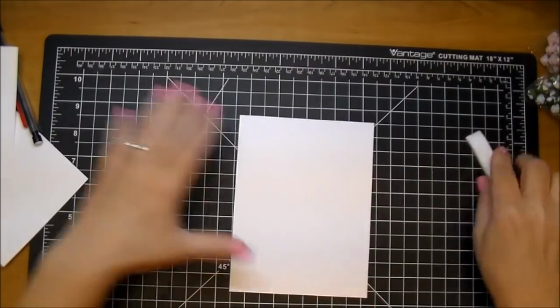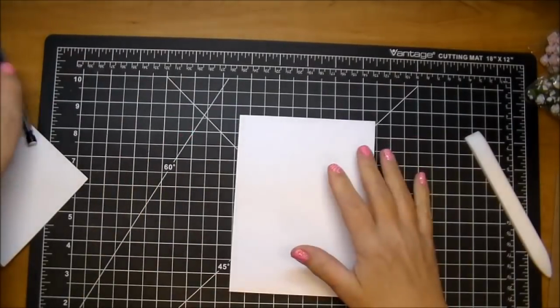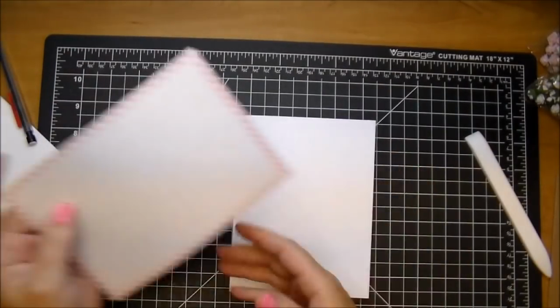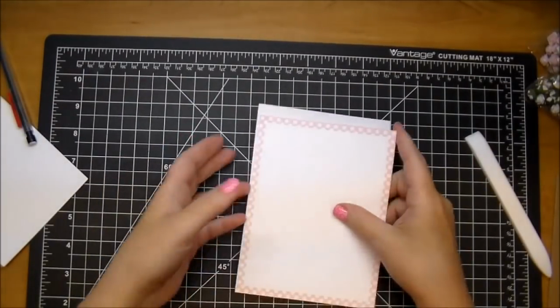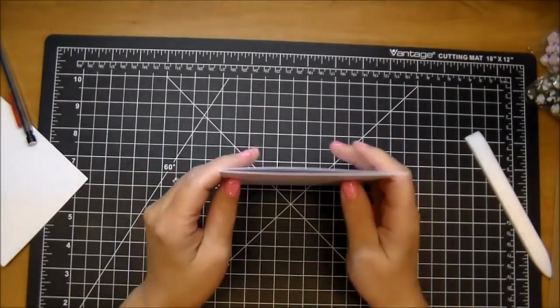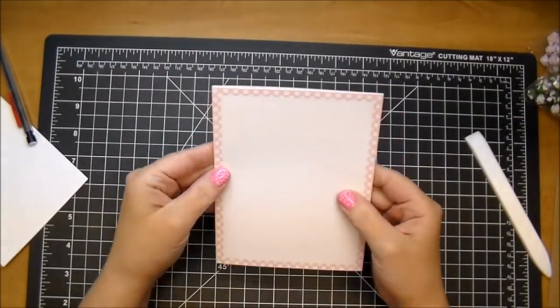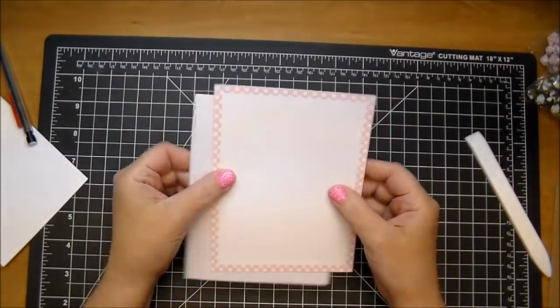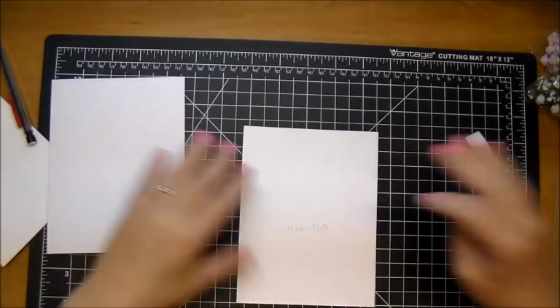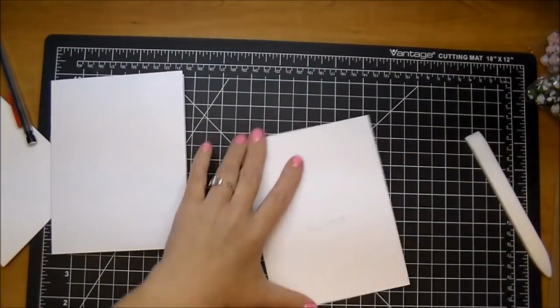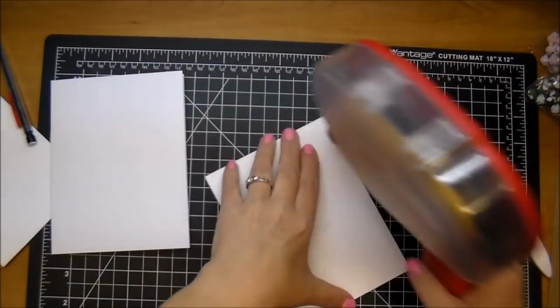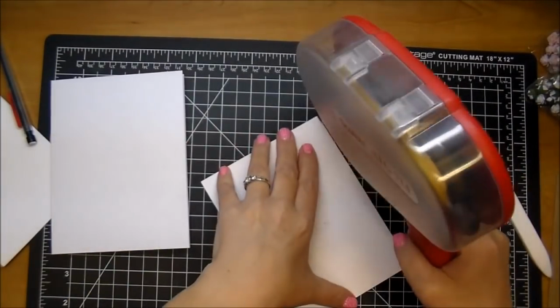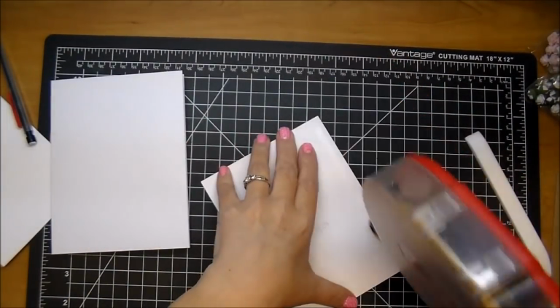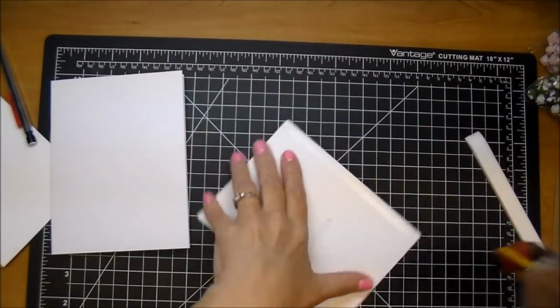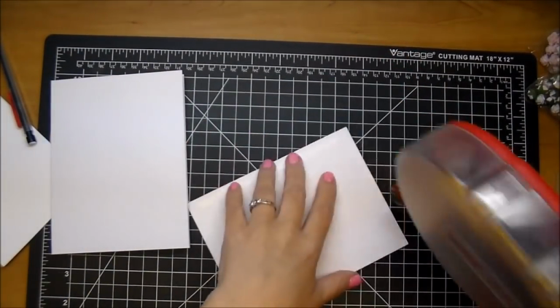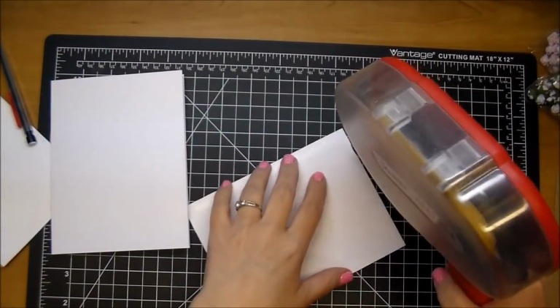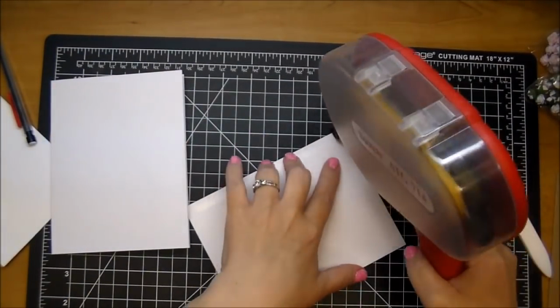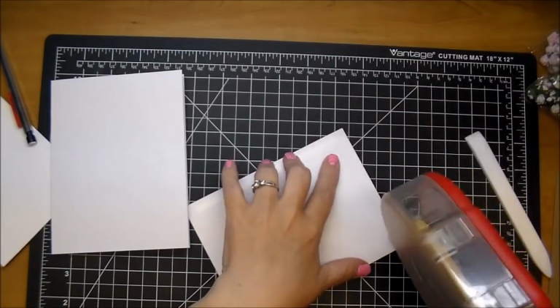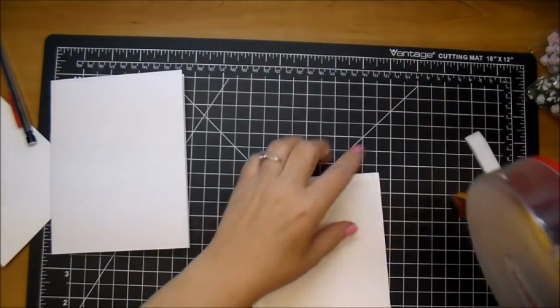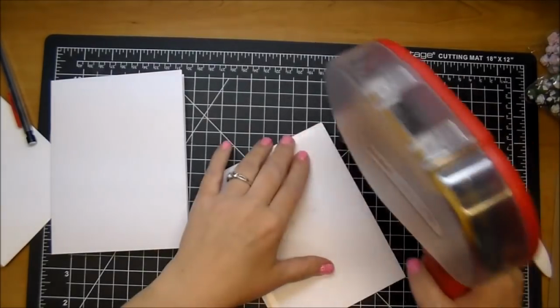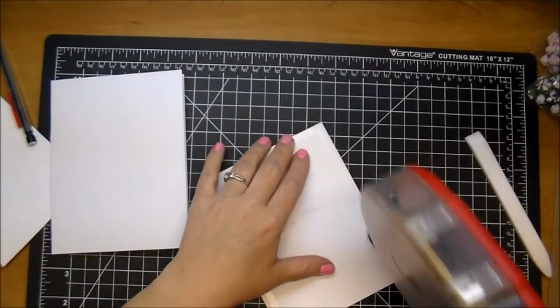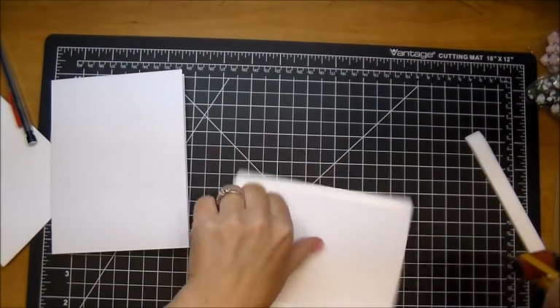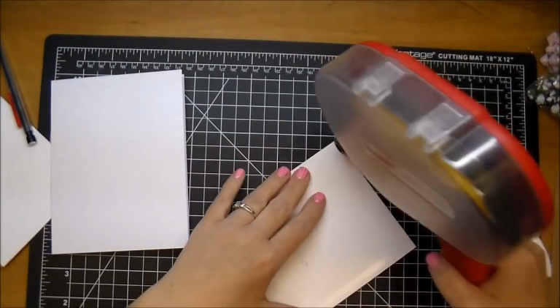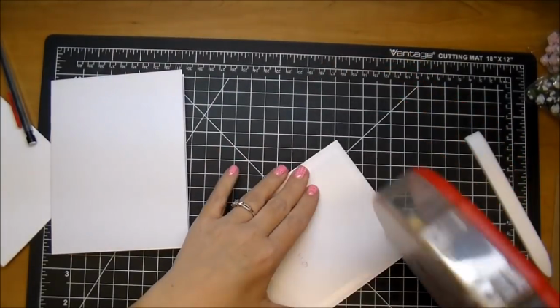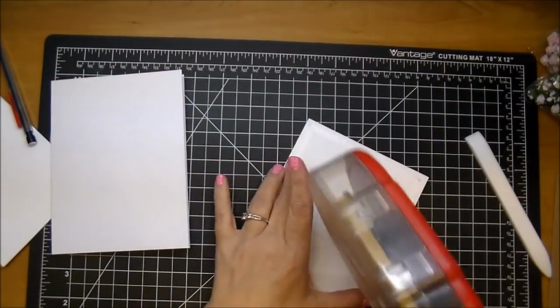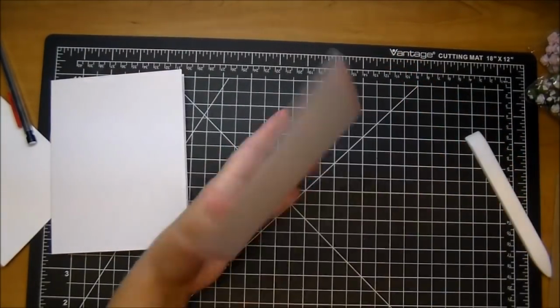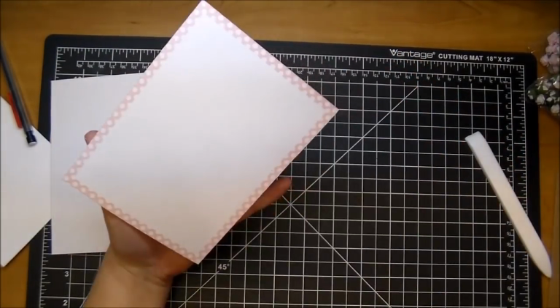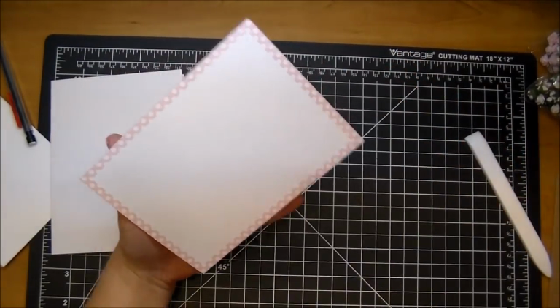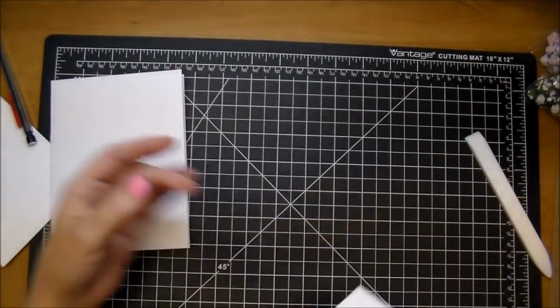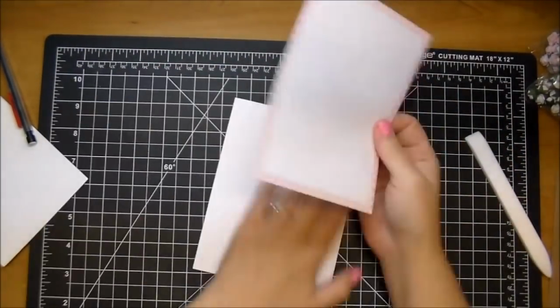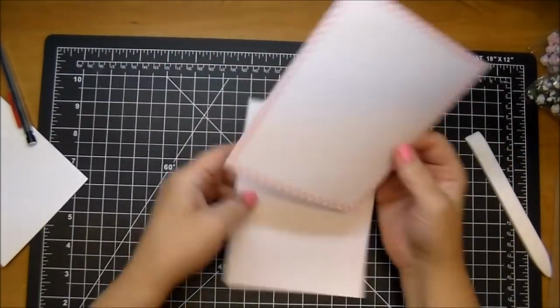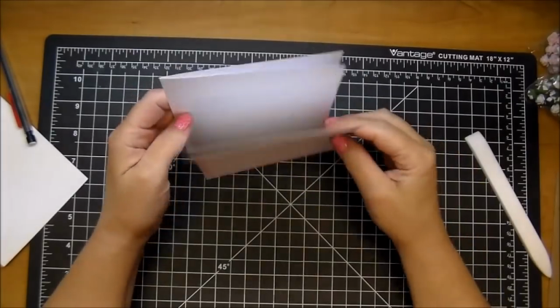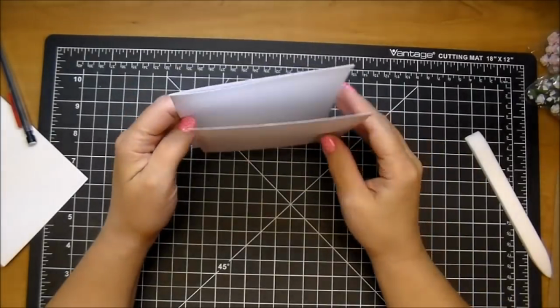Now my first mat, which will cover the entire front of my card — that's a pattern paper by Adrienne Lumen, her Bubblegum Collection. Really pretty pink polka dot.